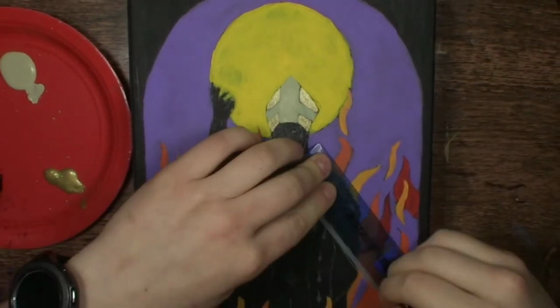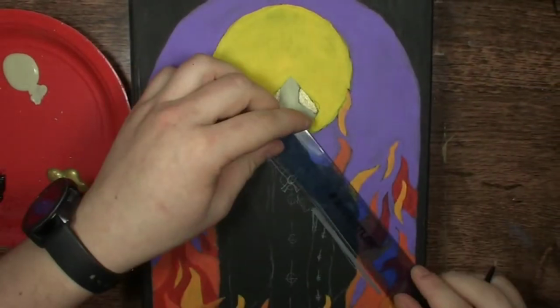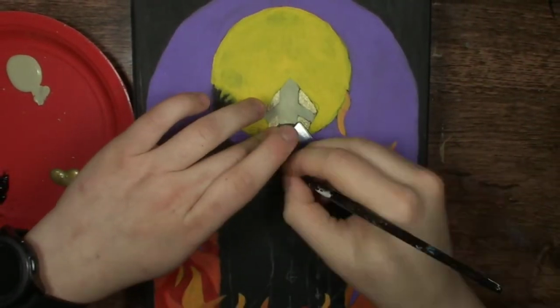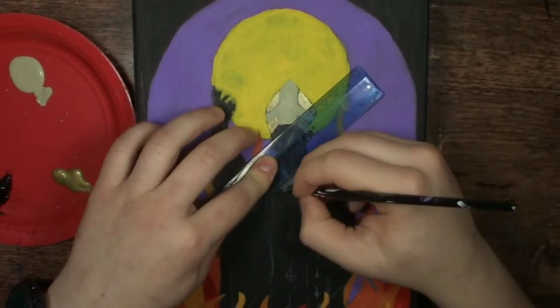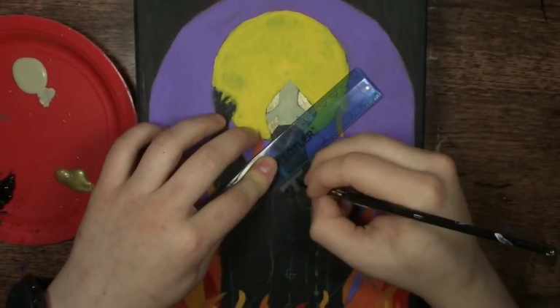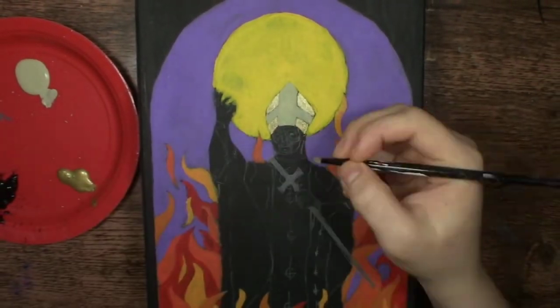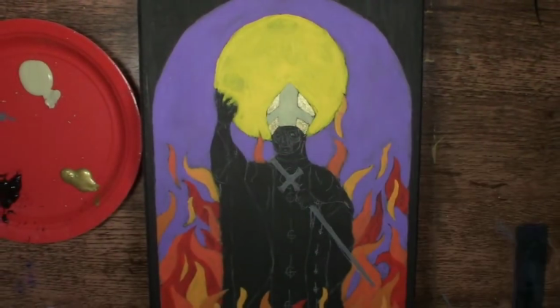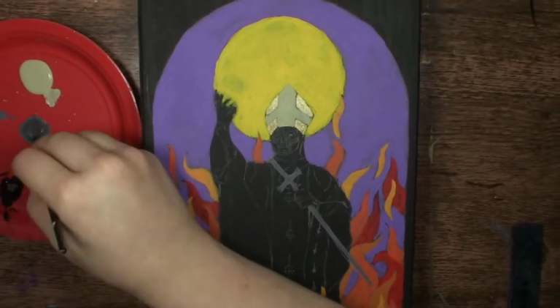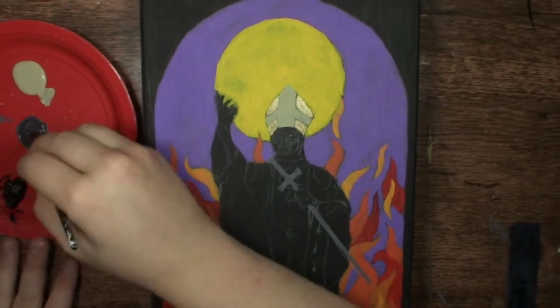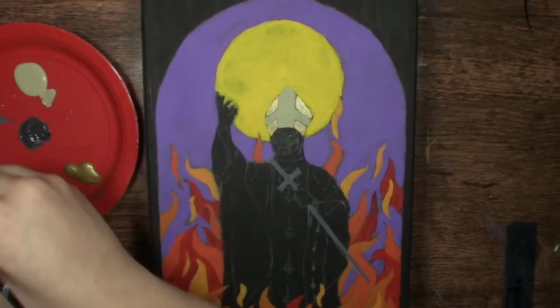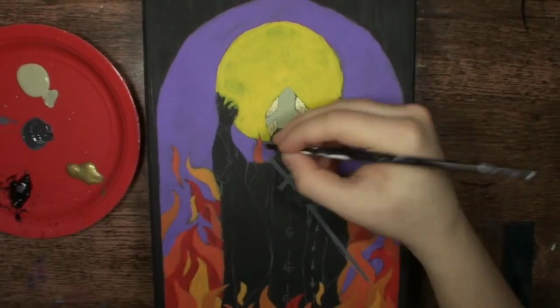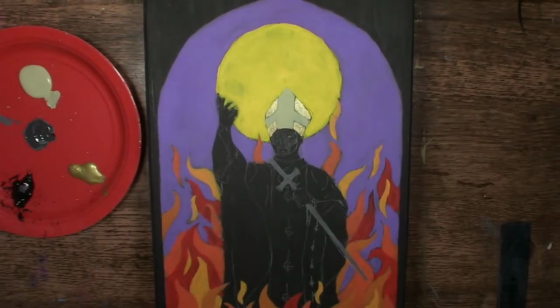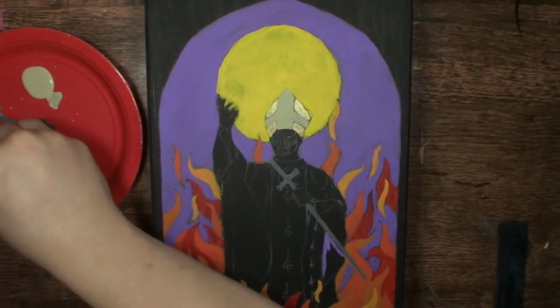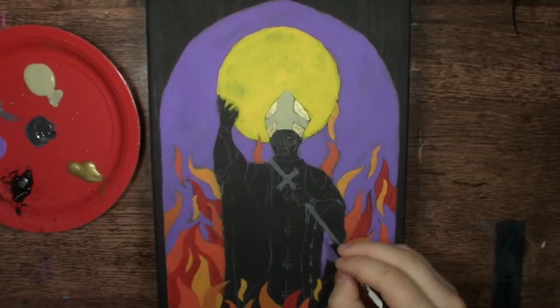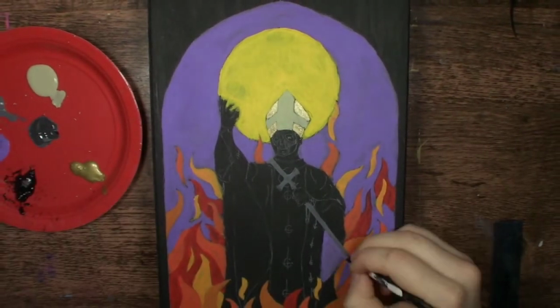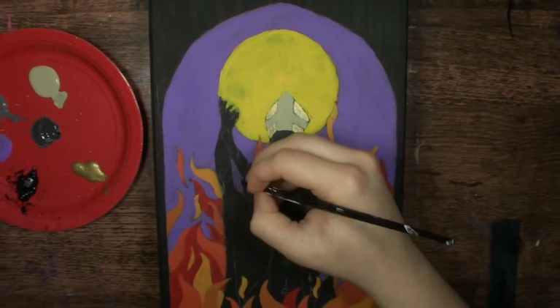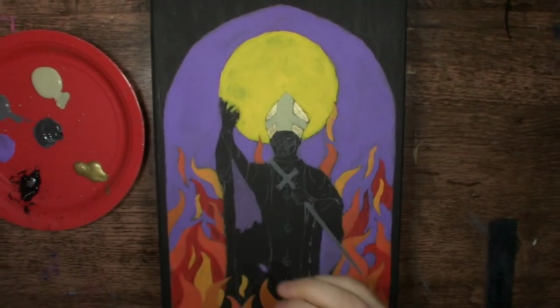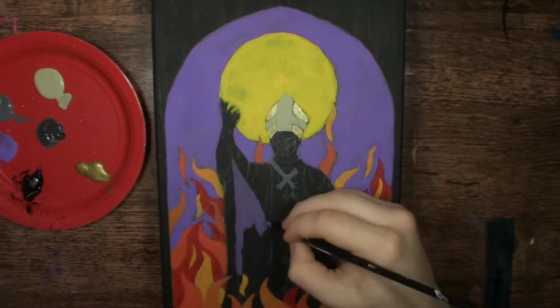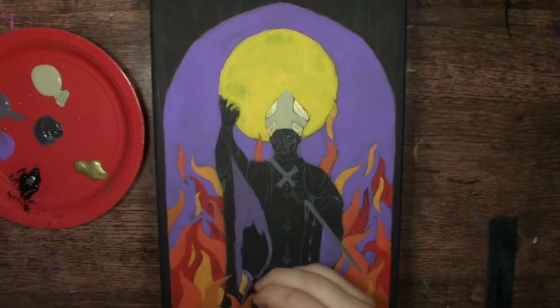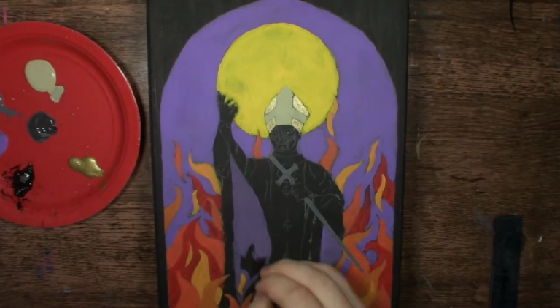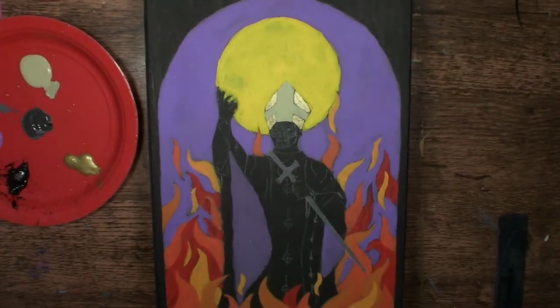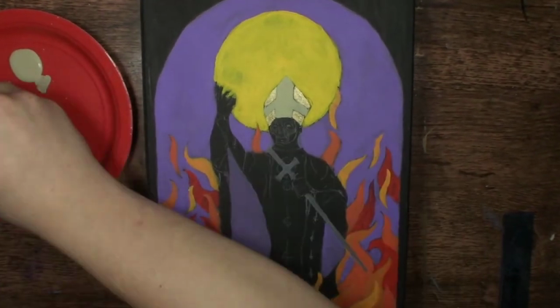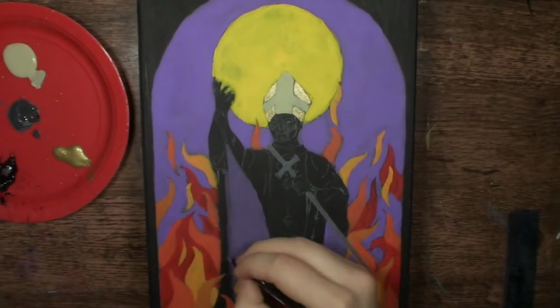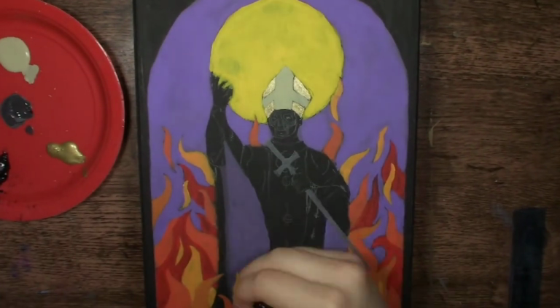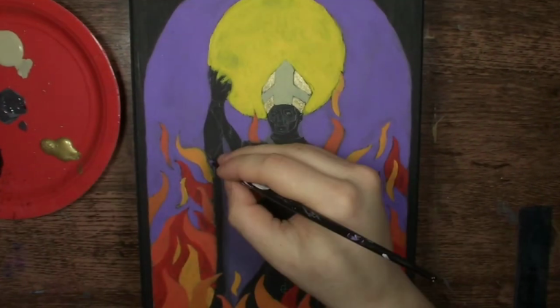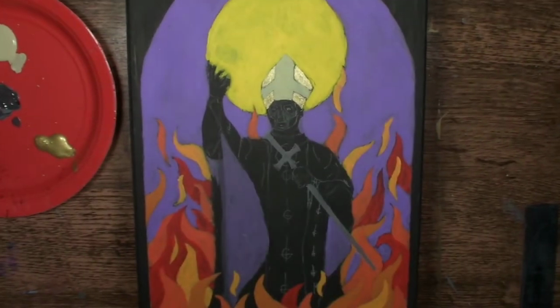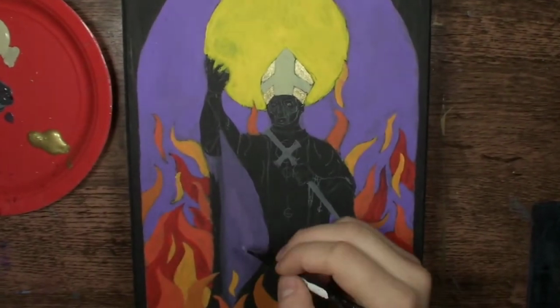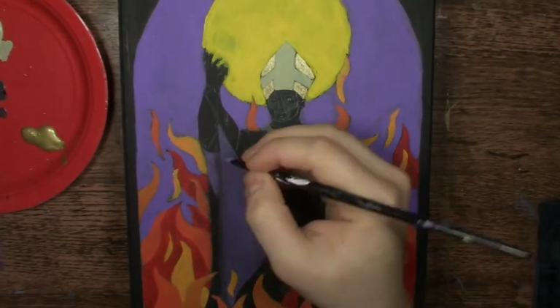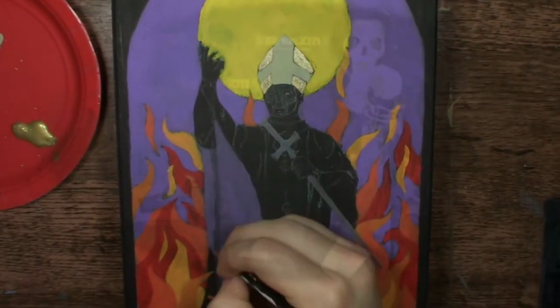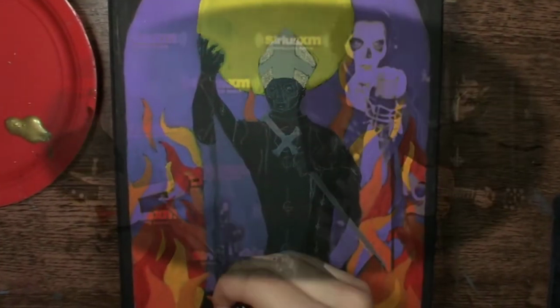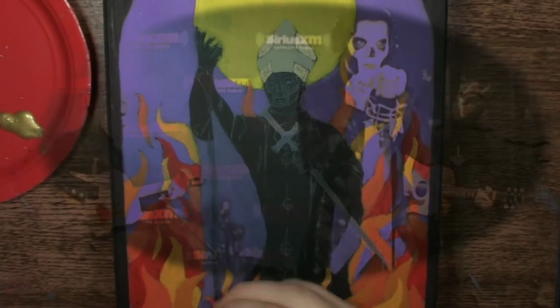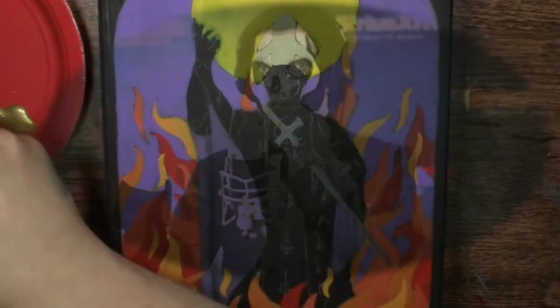Ghost uses satanic themes throughout their body of work, but what most critics don't realize is that it's all theatrical. It almost feels like the longest running SNL skit. I mean, do you really think a truly satanic band would use the kazoo? Yeah, I don't think so.